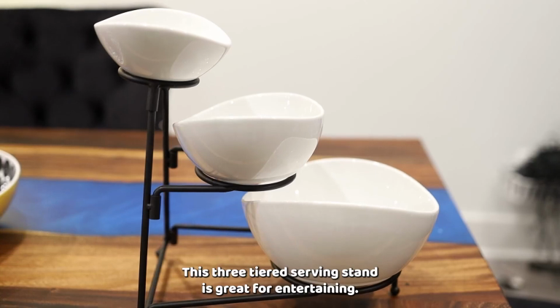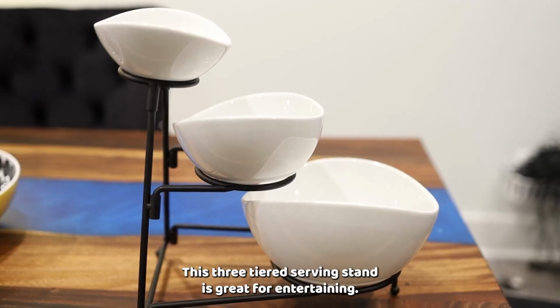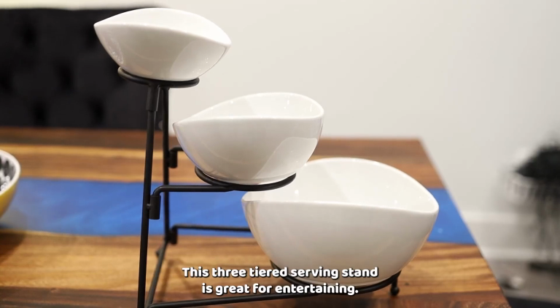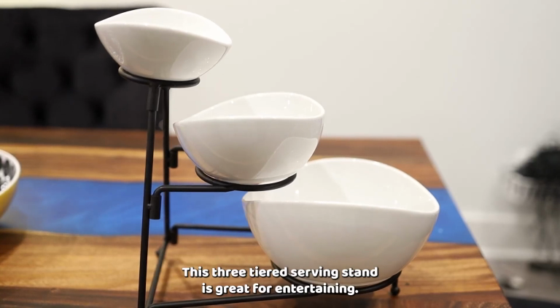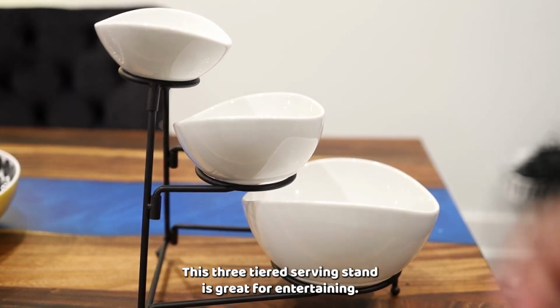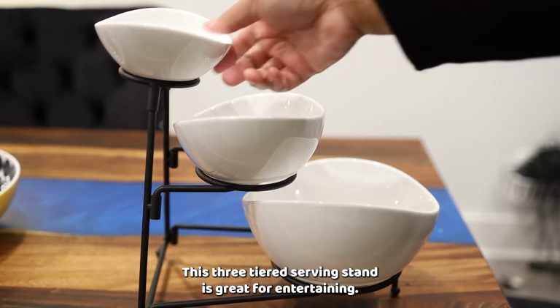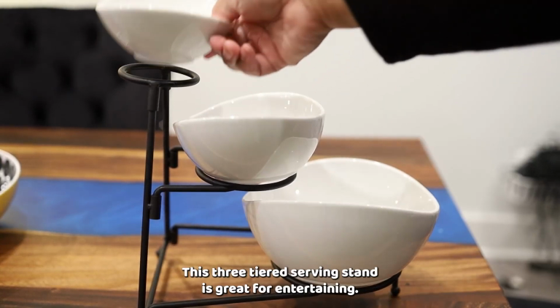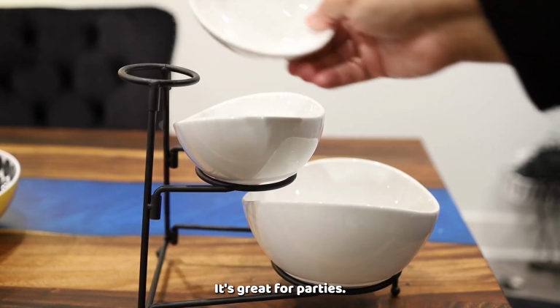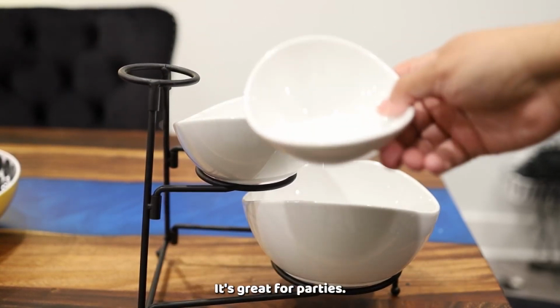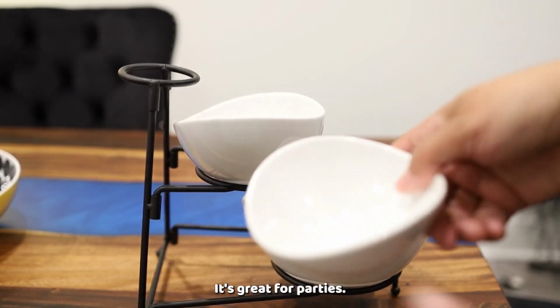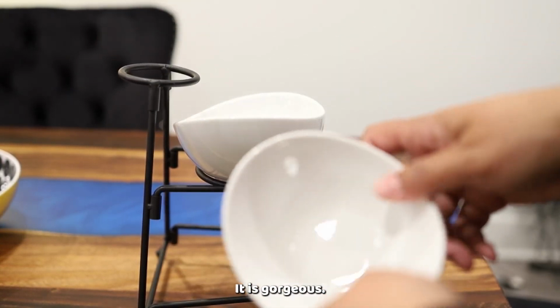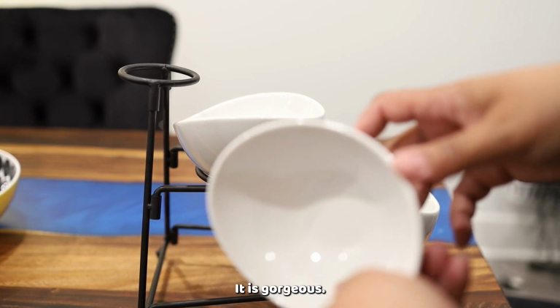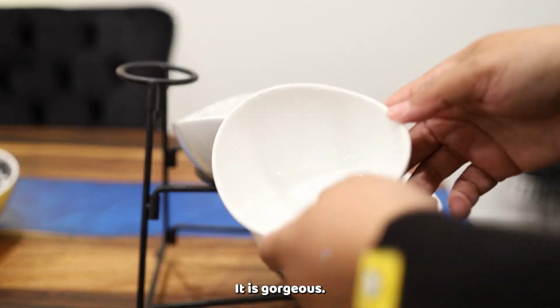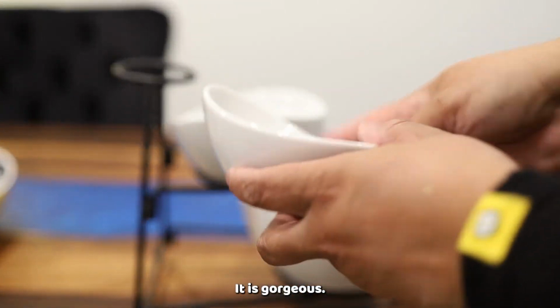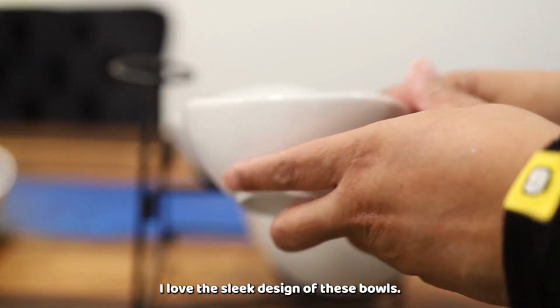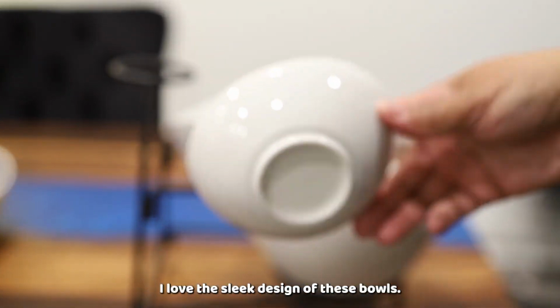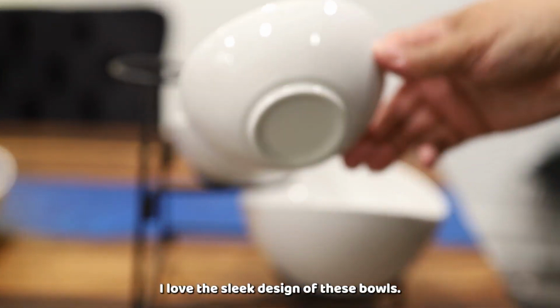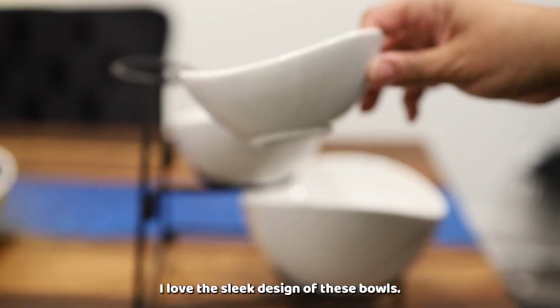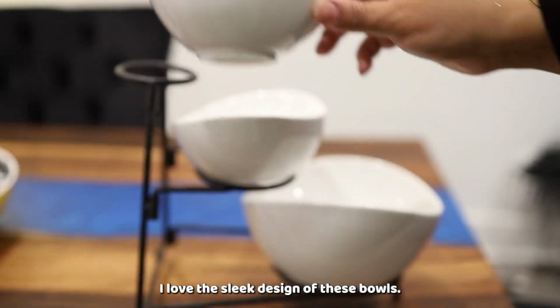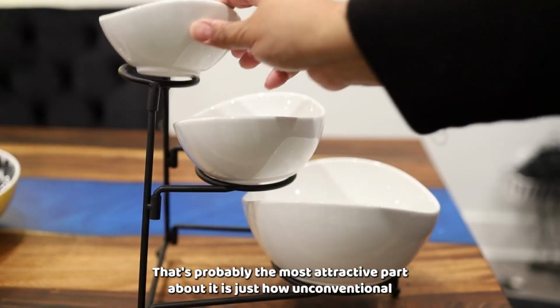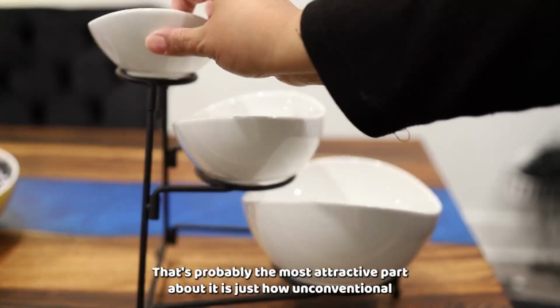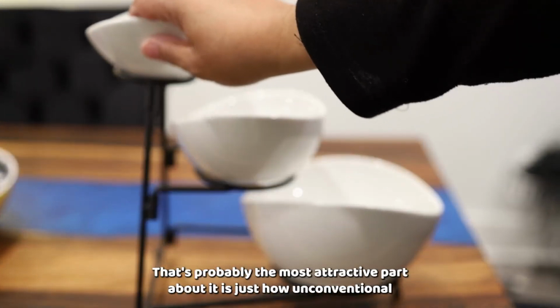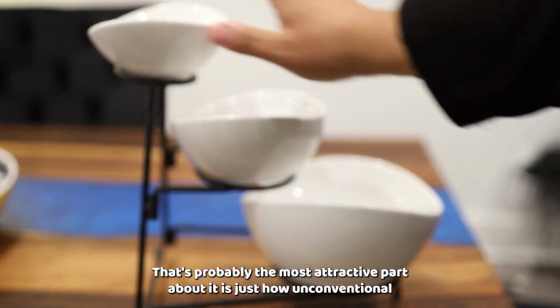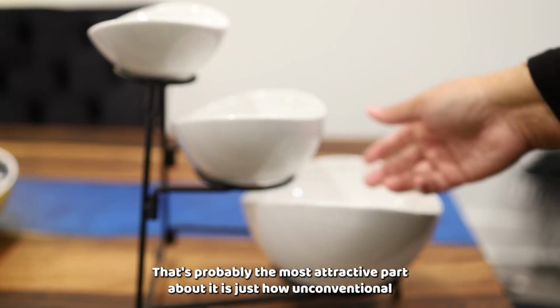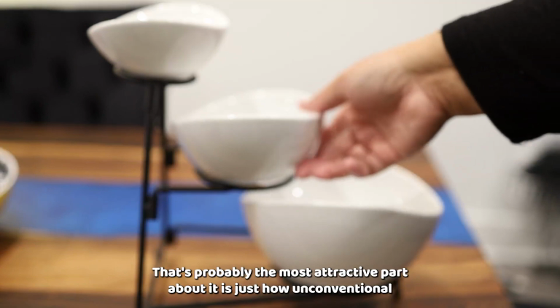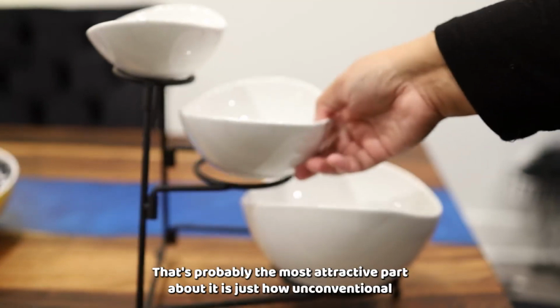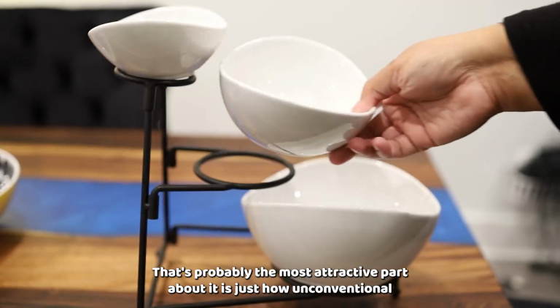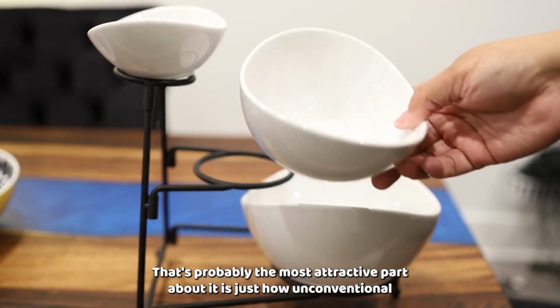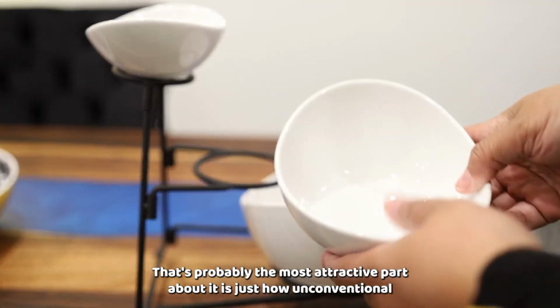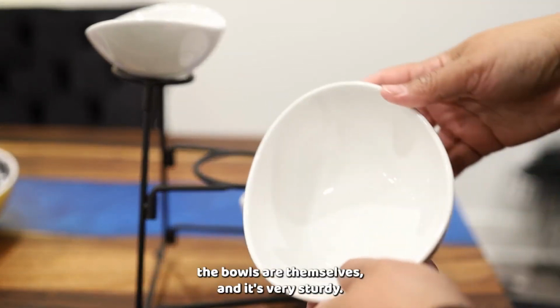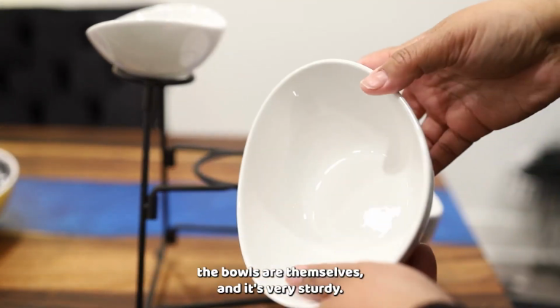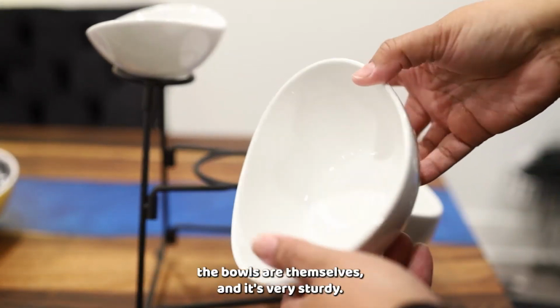This three-tiered serving stand is great for entertaining. It's great for parties. It is gorgeous — I love the sleek design of these bowls. That's probably the most attractive part about it: just how unconventional the bowls are themselves.